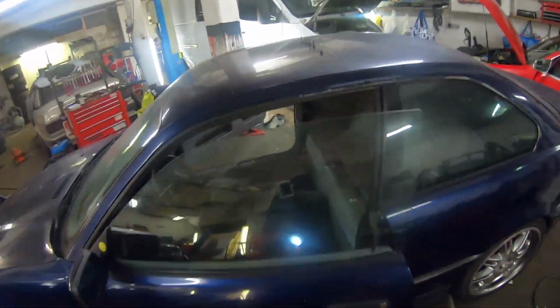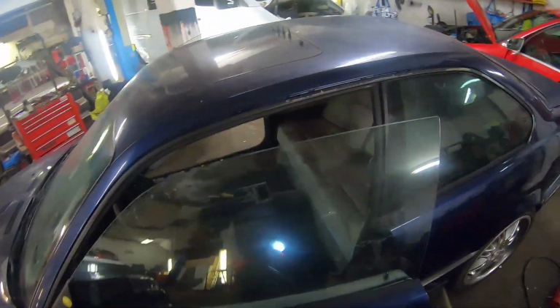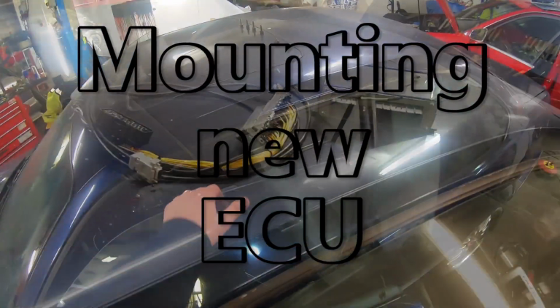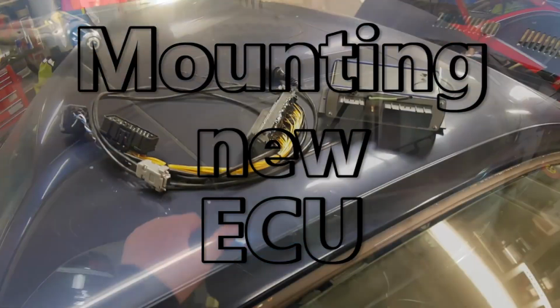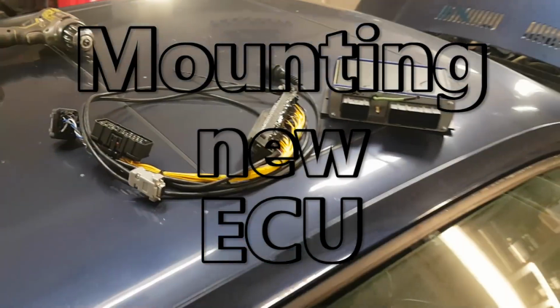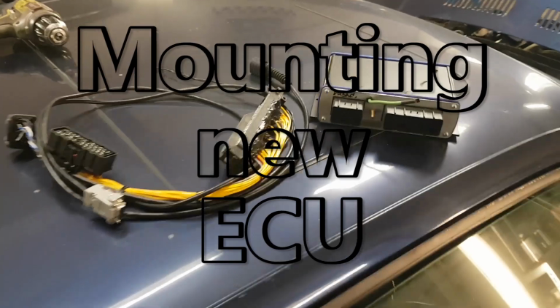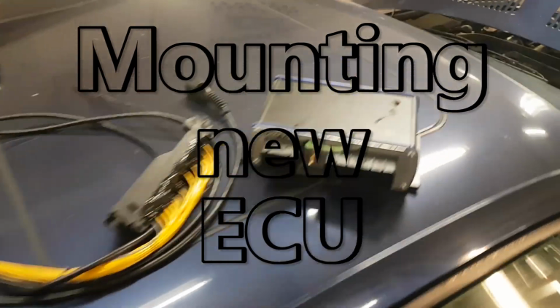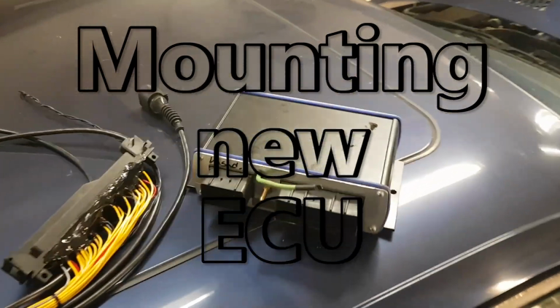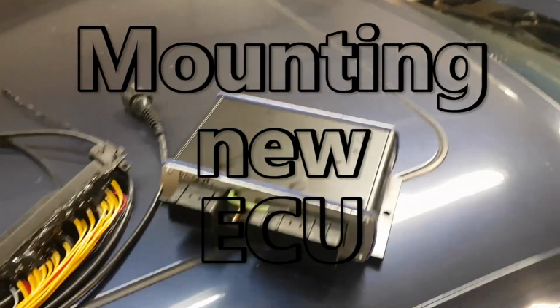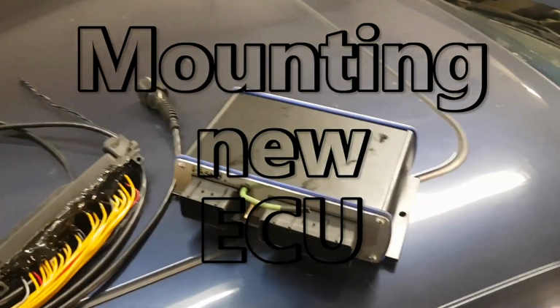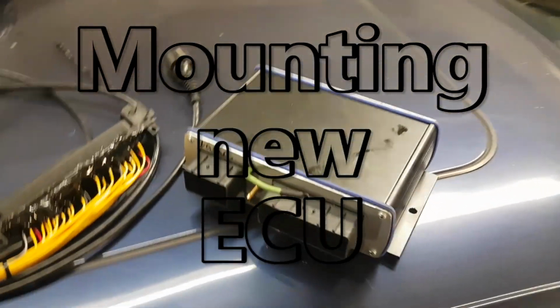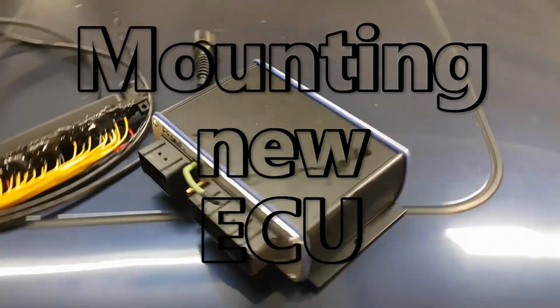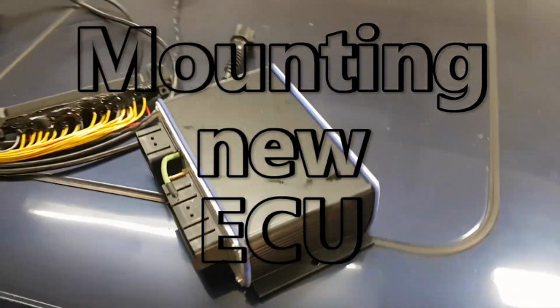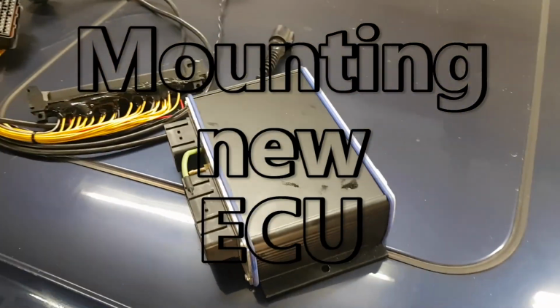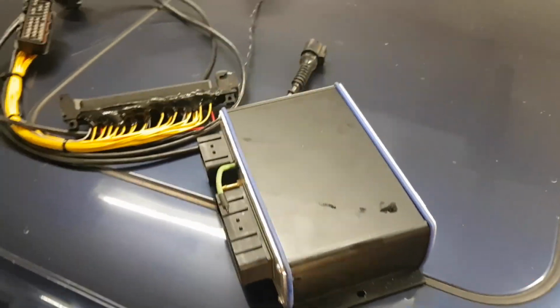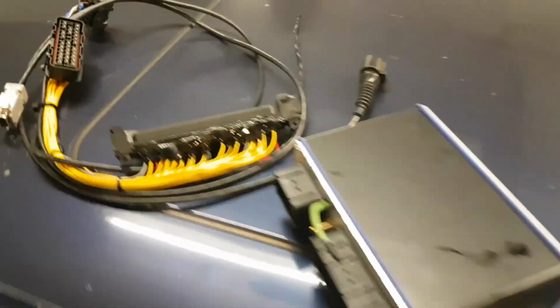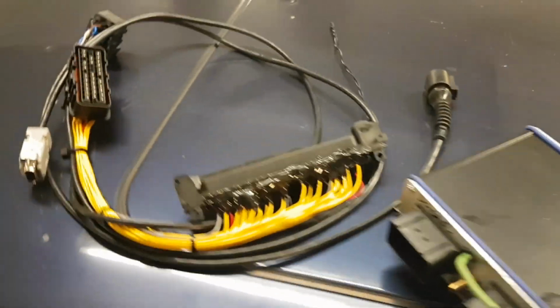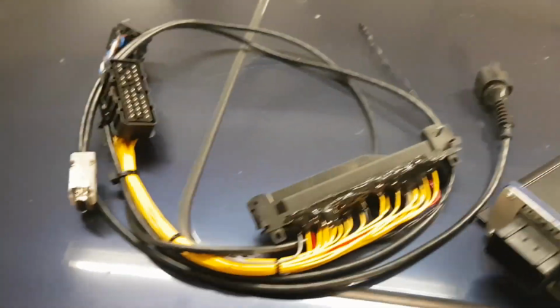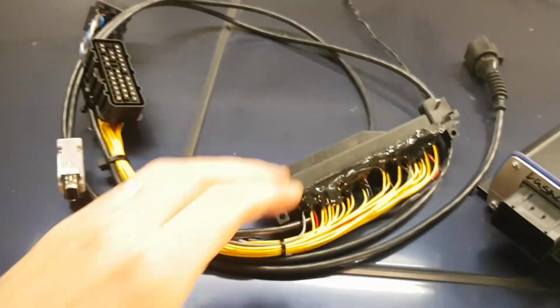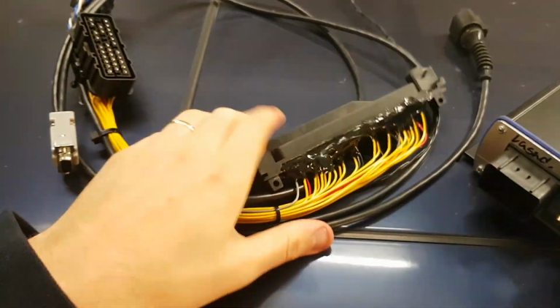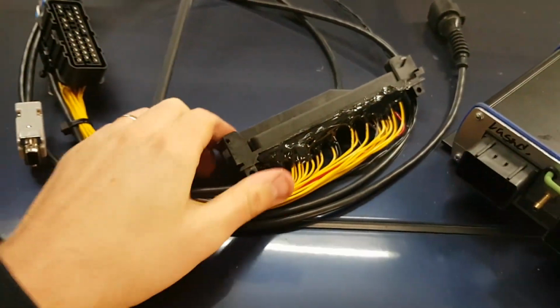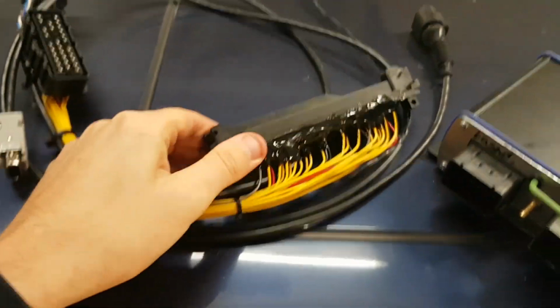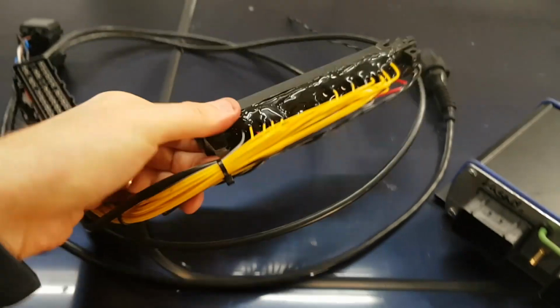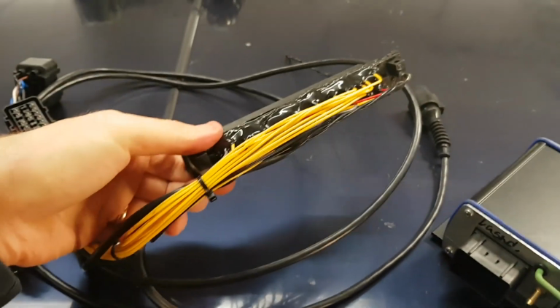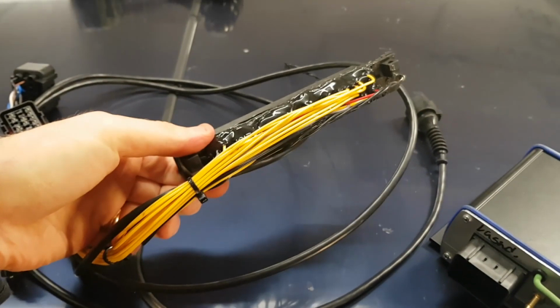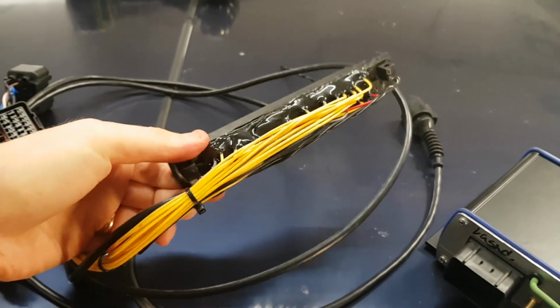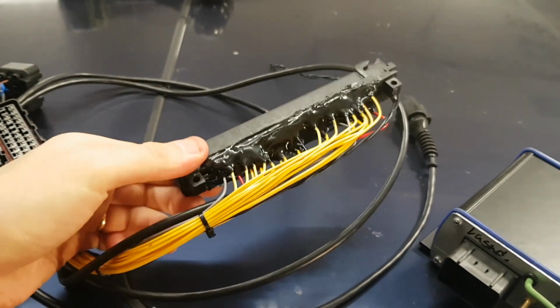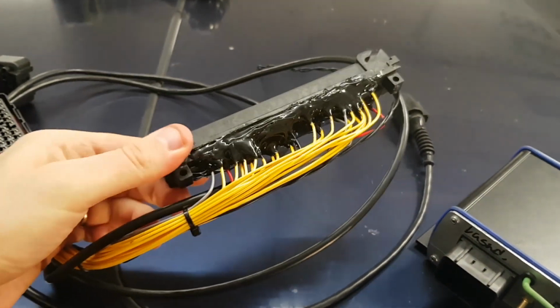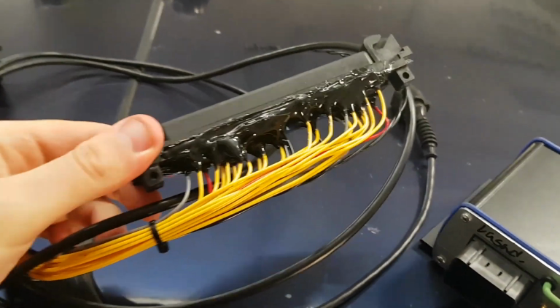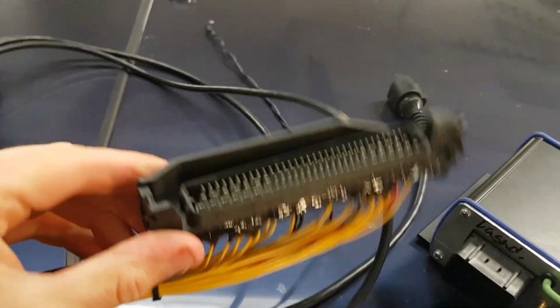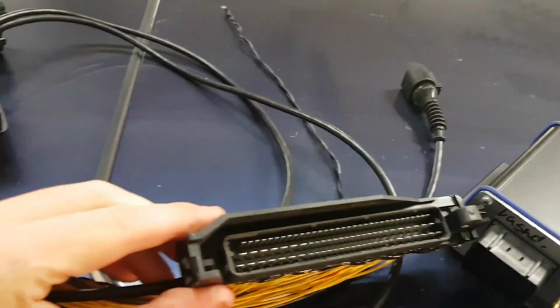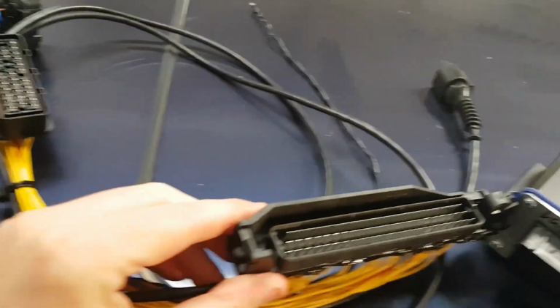Now let's get on with today's video. If you're not that good at soldering, and well even if you are, I still recommend you to buy an adapter kit that will save you a lot of time.